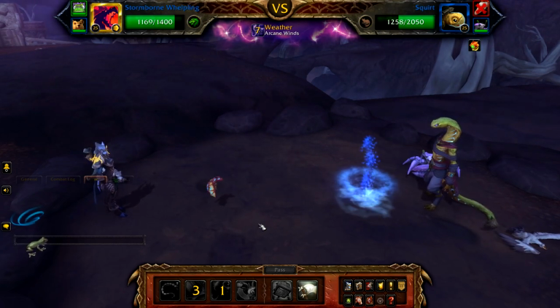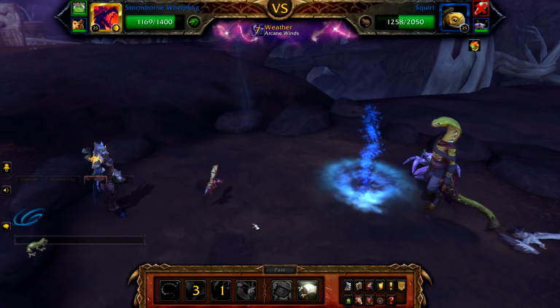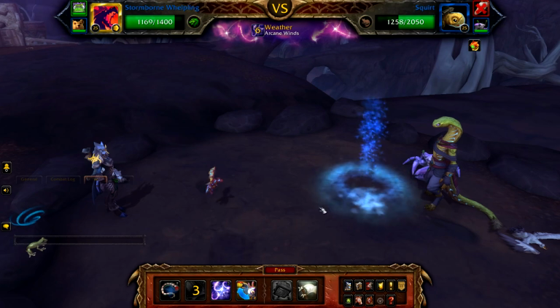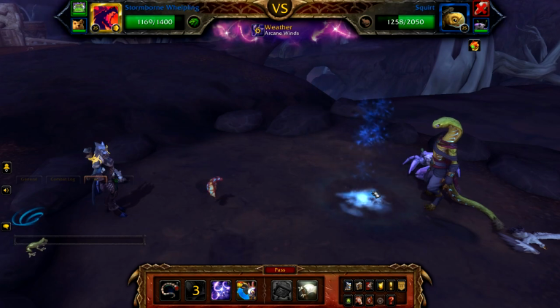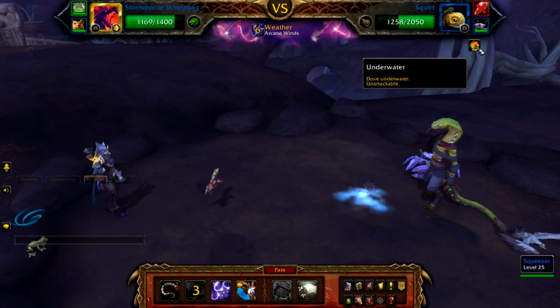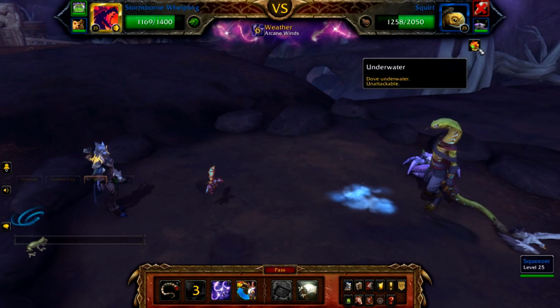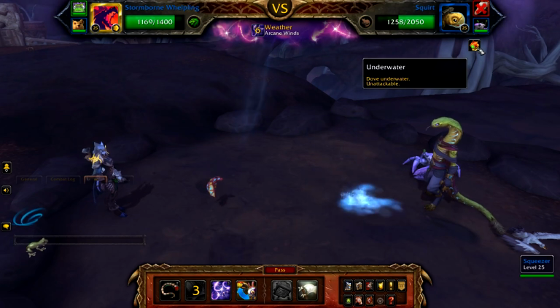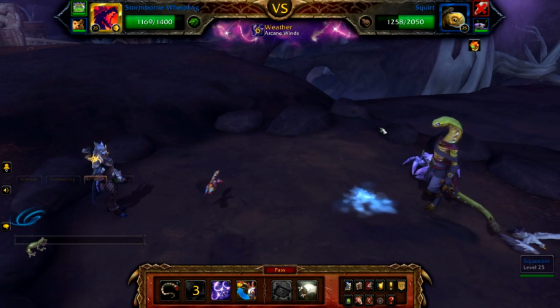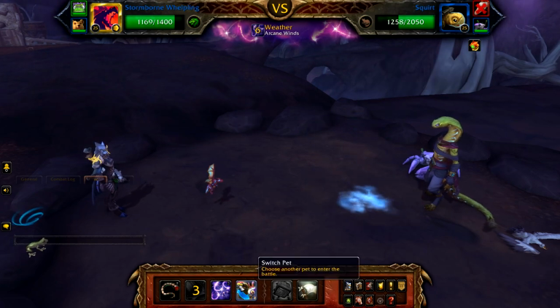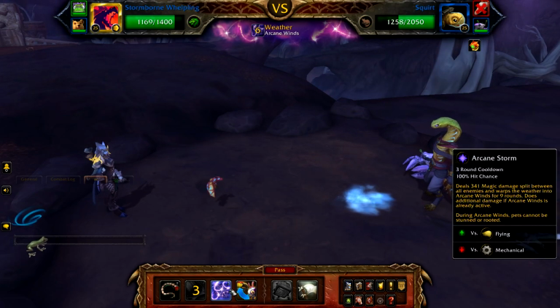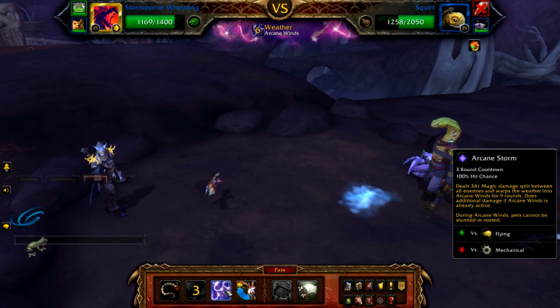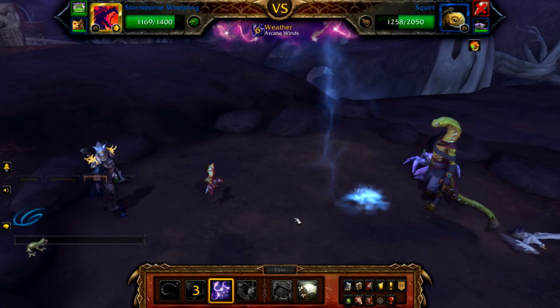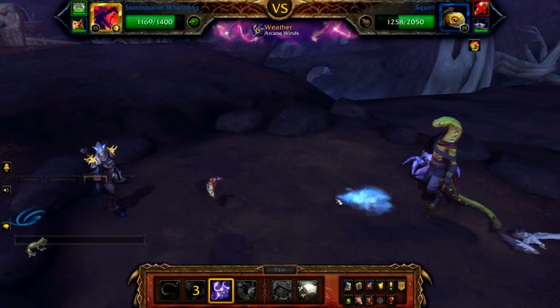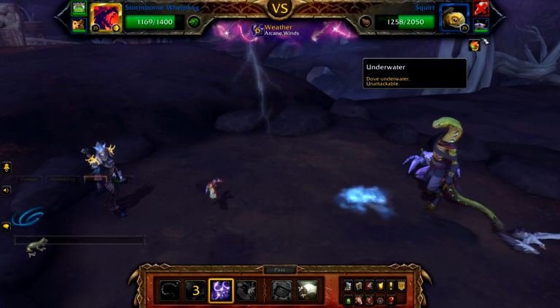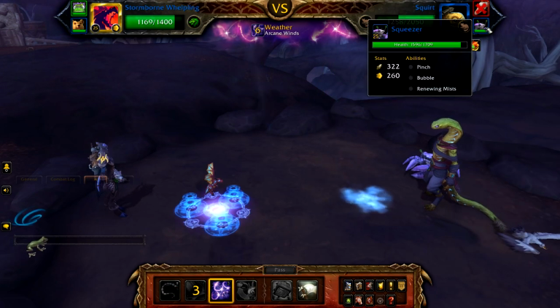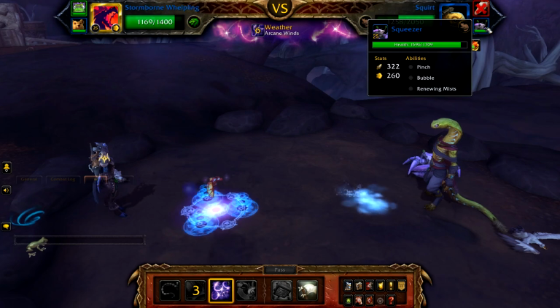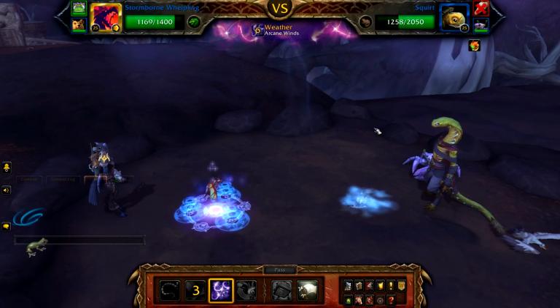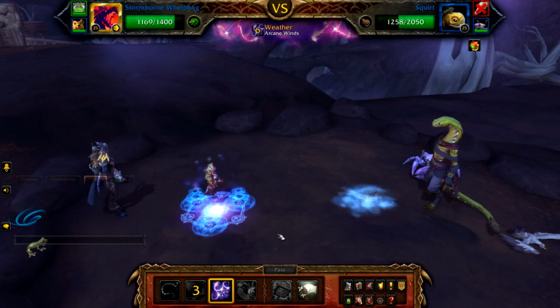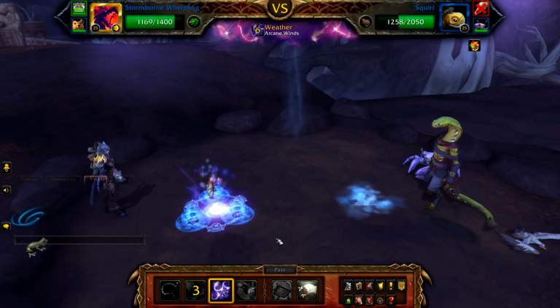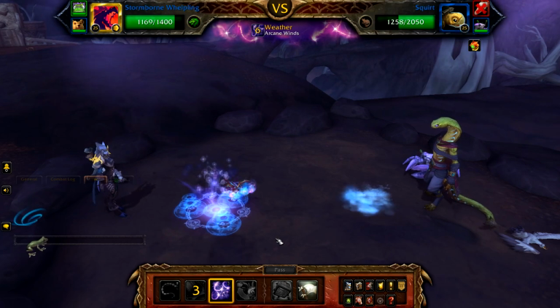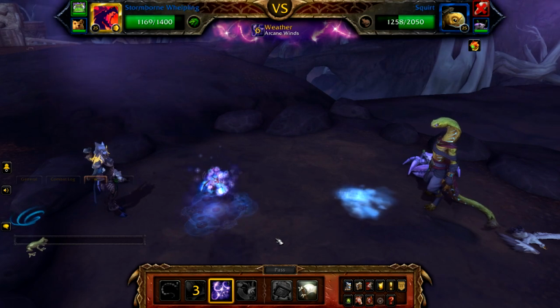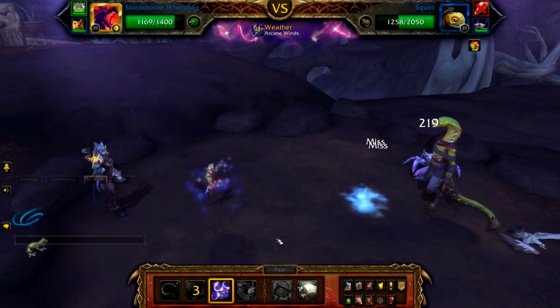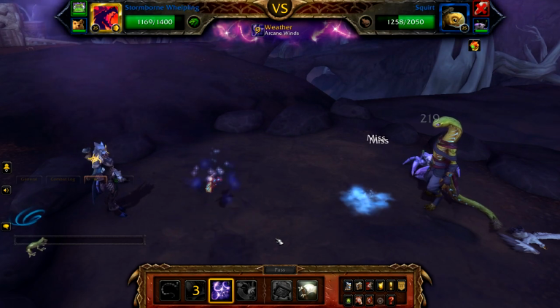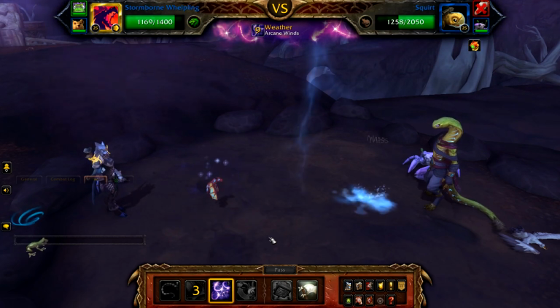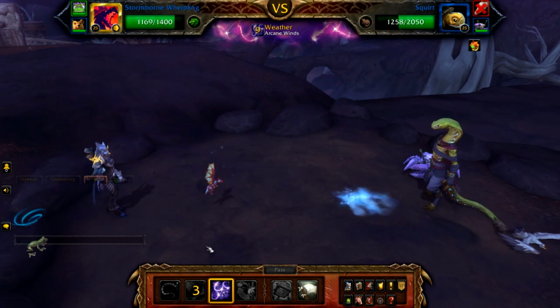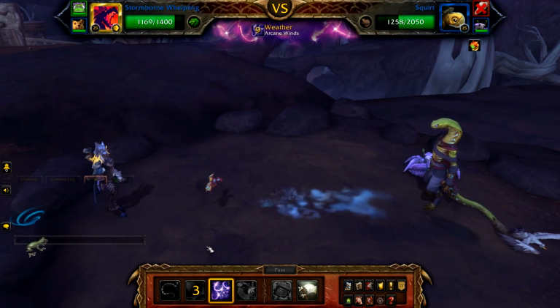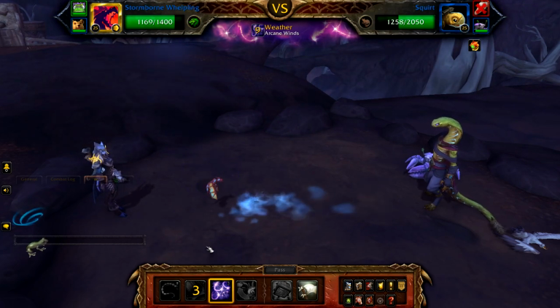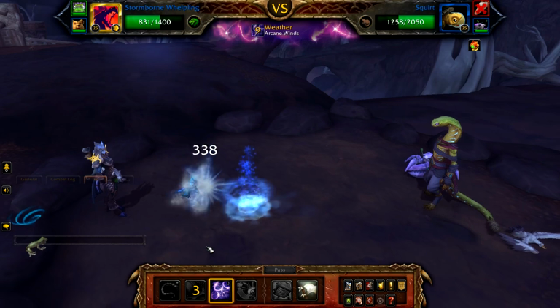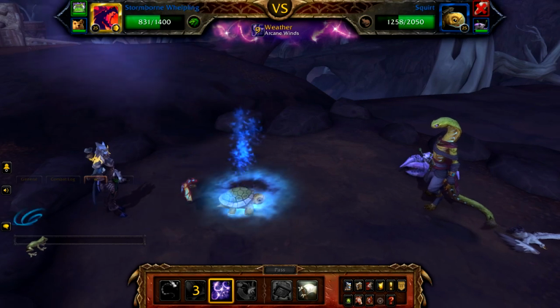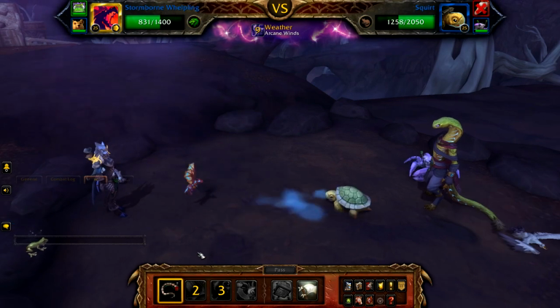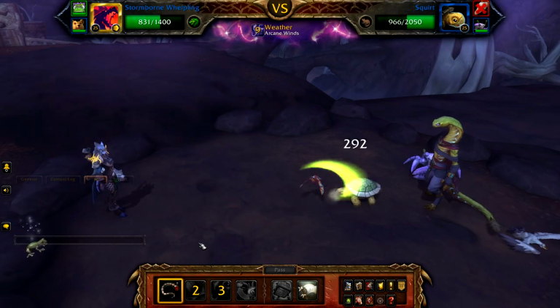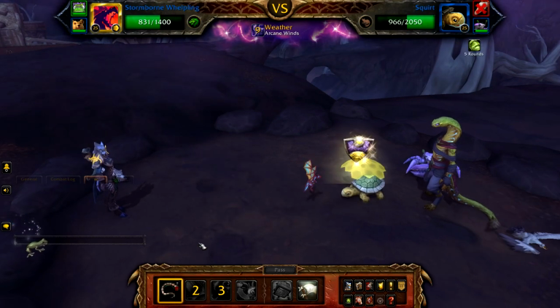Squirt will enter the battle and will be hit by your final round of Mana Surge. After this hits, Squirt will have used Dive and be unattackable. Cast Arcane Storm to do some damage to the backline pet, then use Mana Surge when it comes off cooldown.